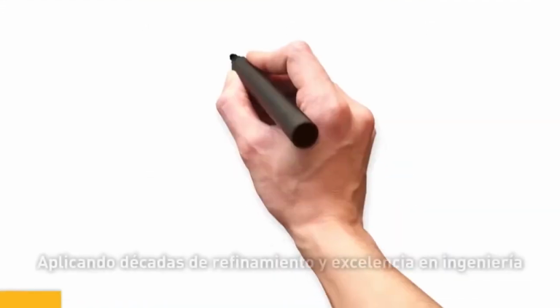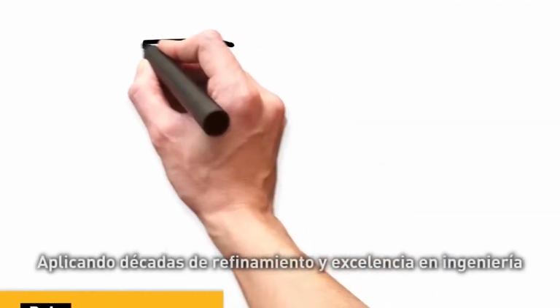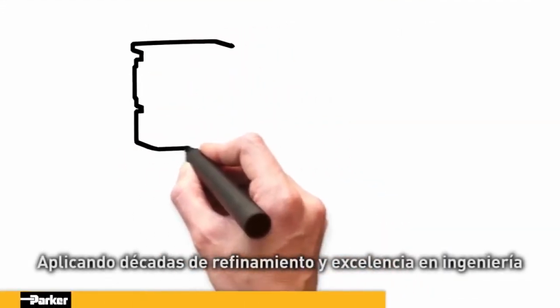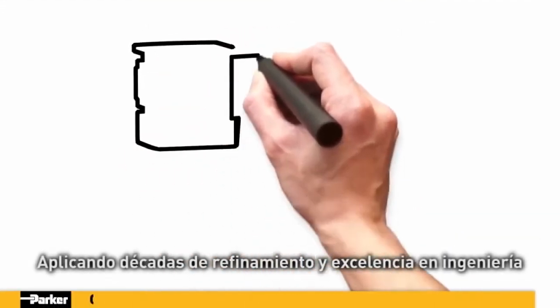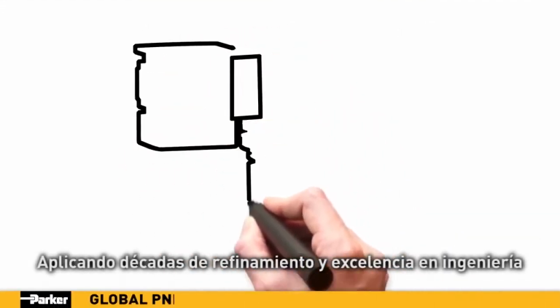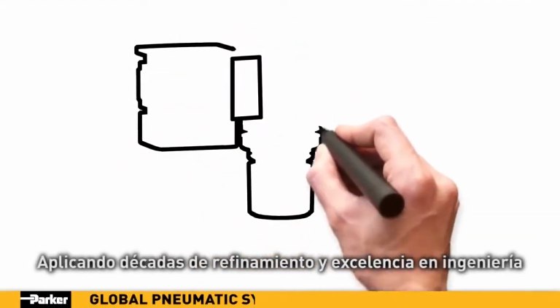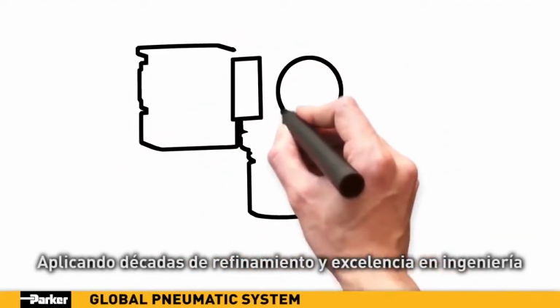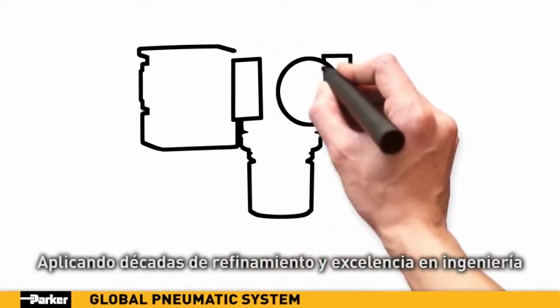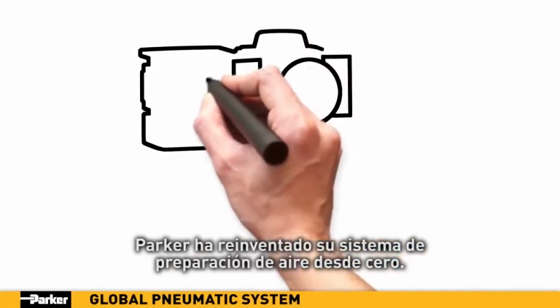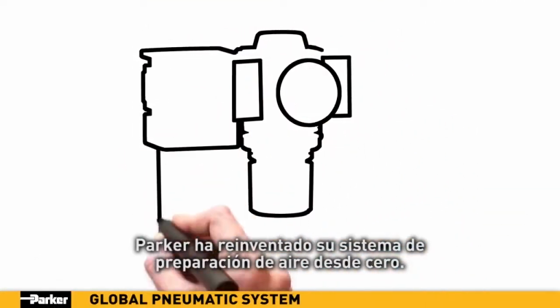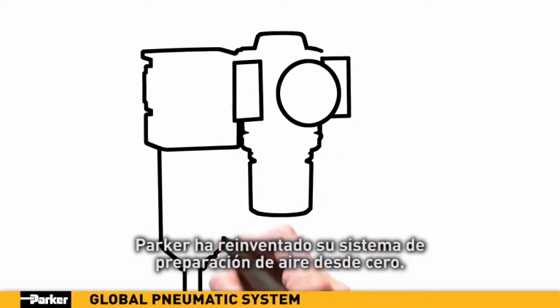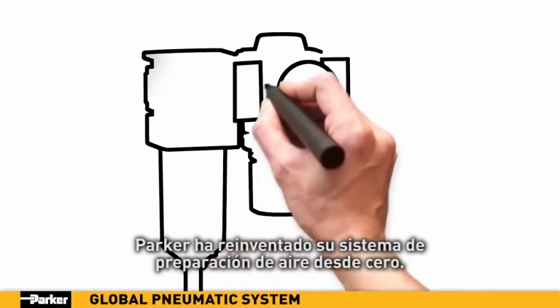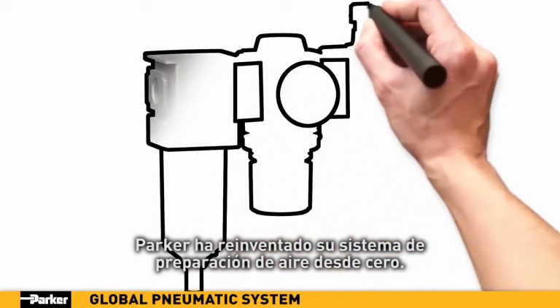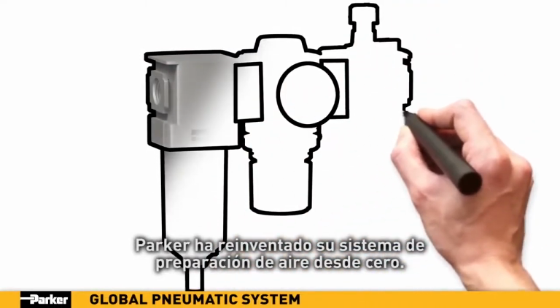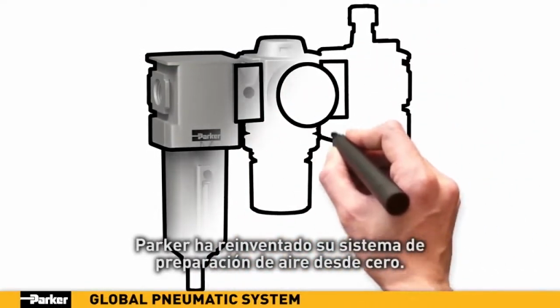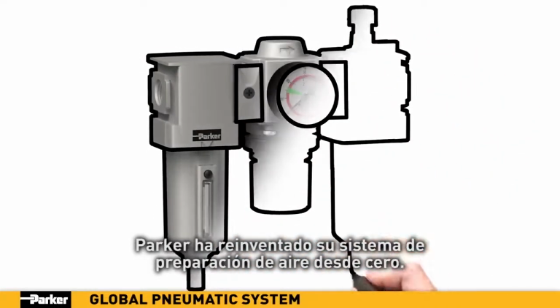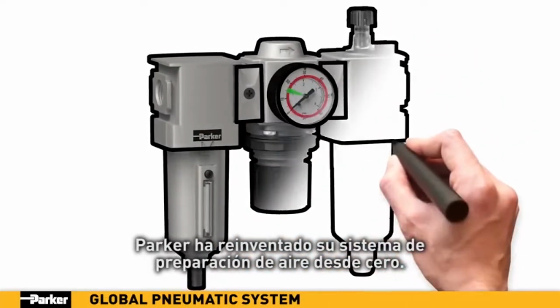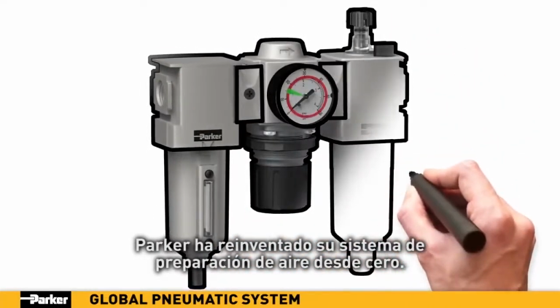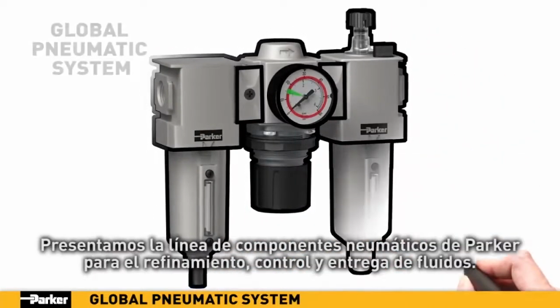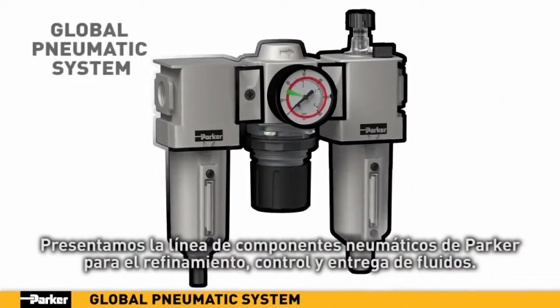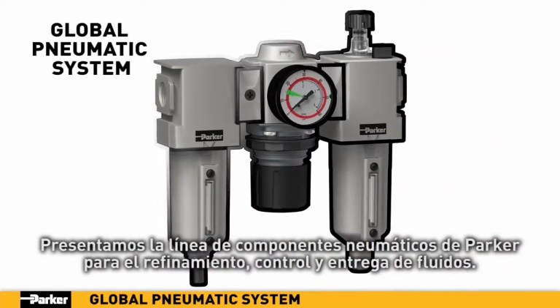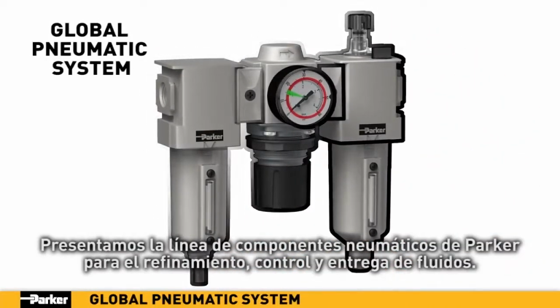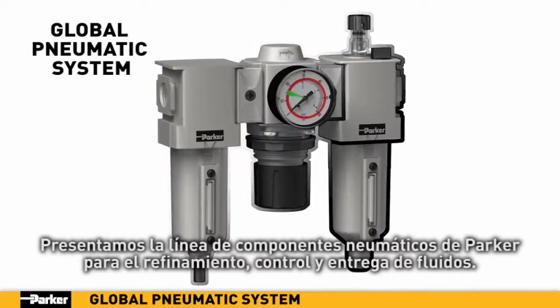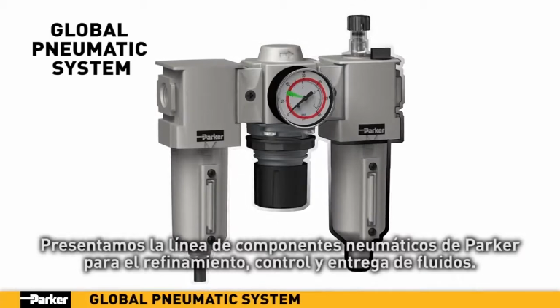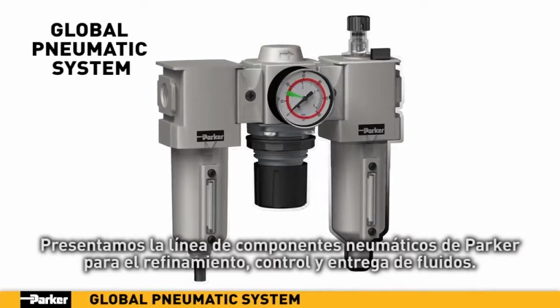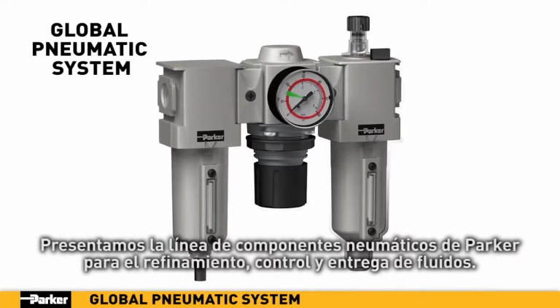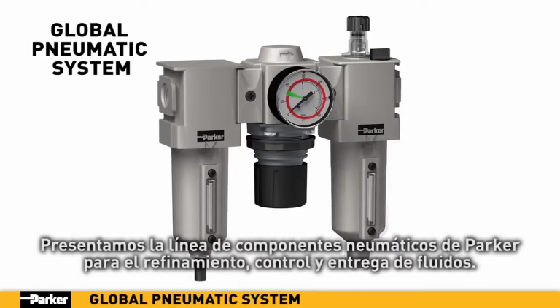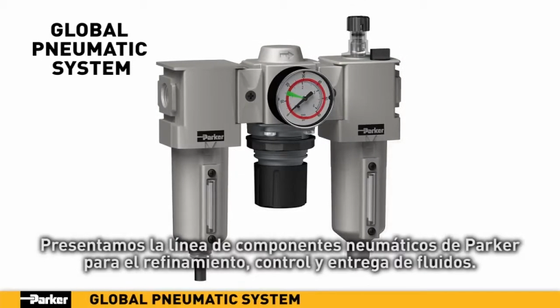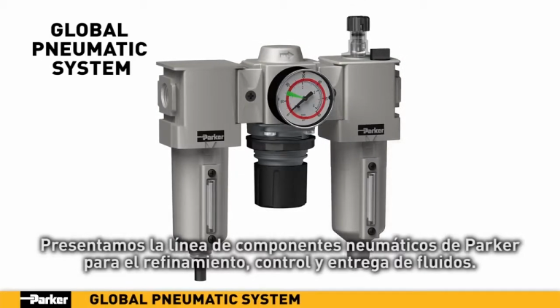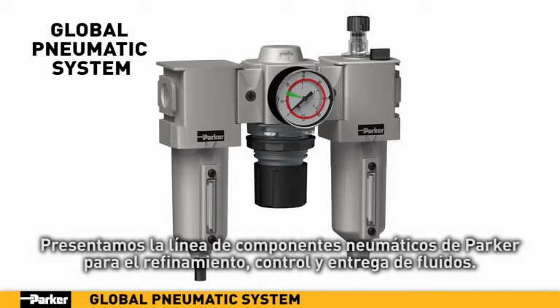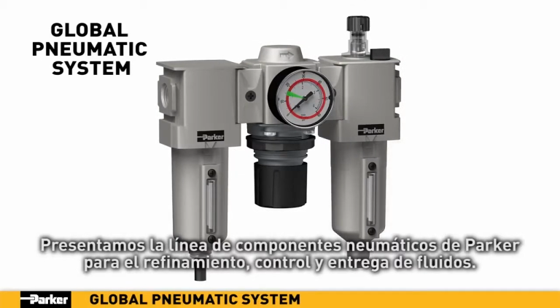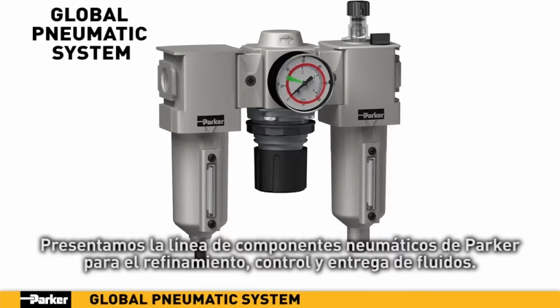Applying decades of refinement and engineering excellence, Parker has reinvented its air preparation system from the ground up, presenting Parker's flagship line of pneumatic components for fluid refinement, control and delivery.